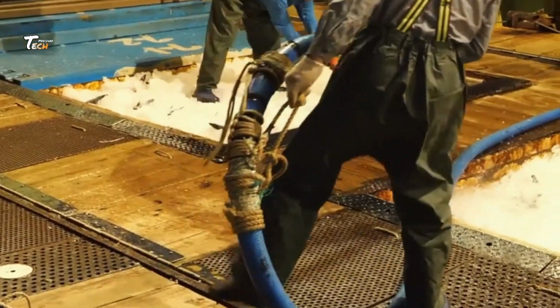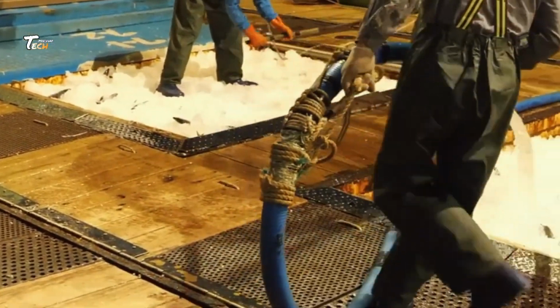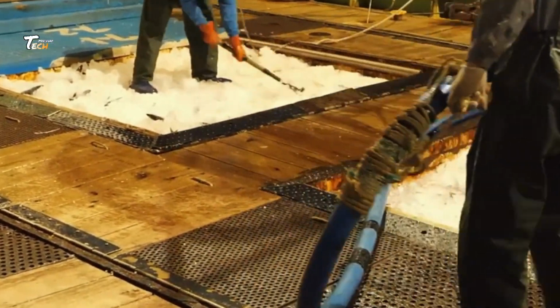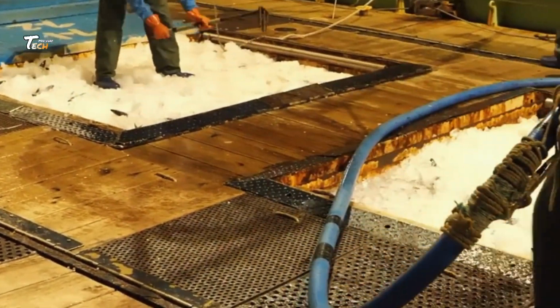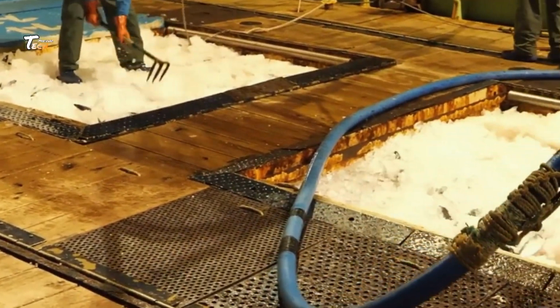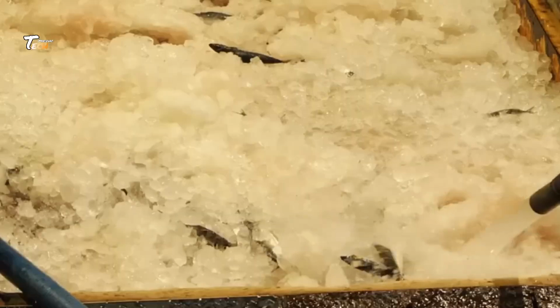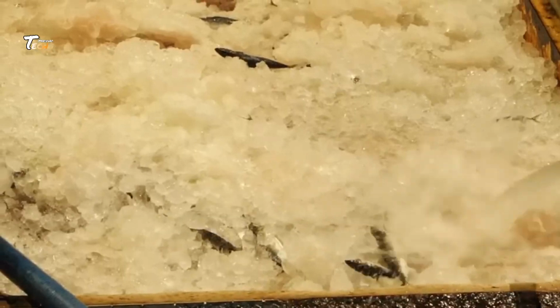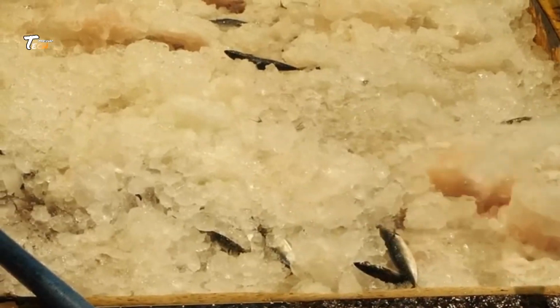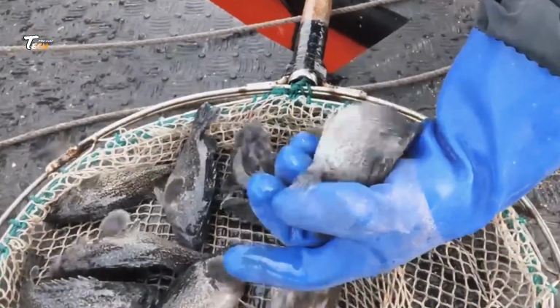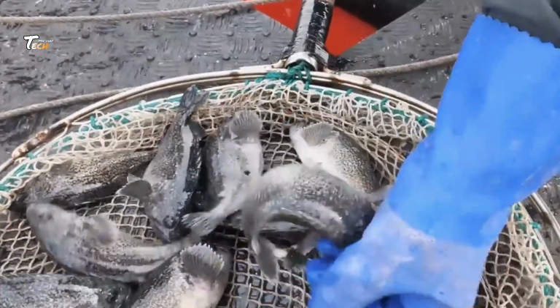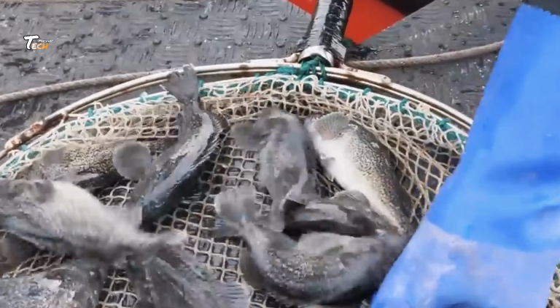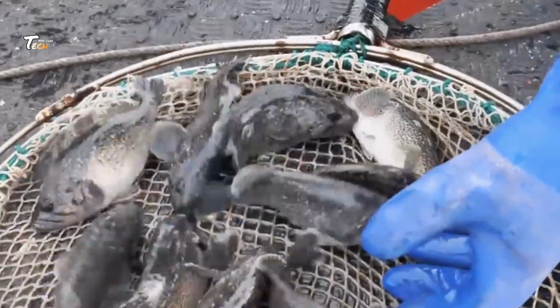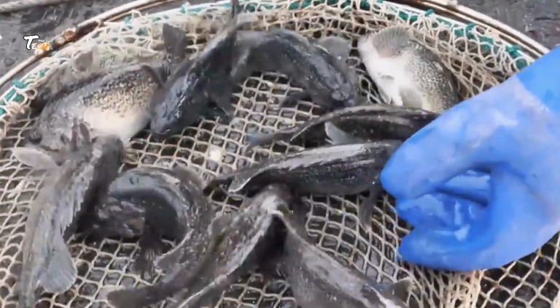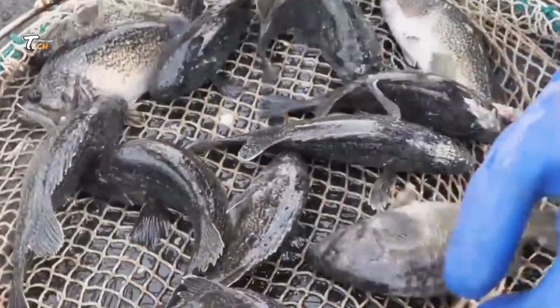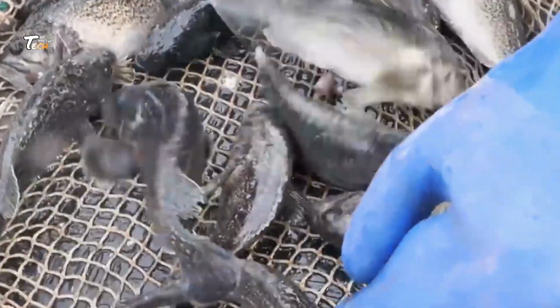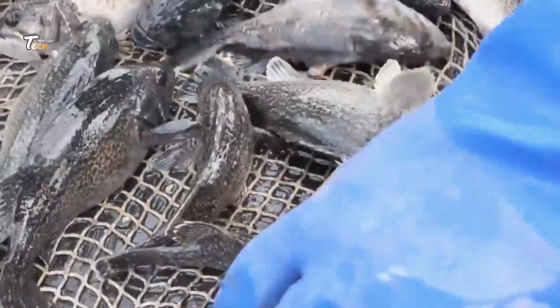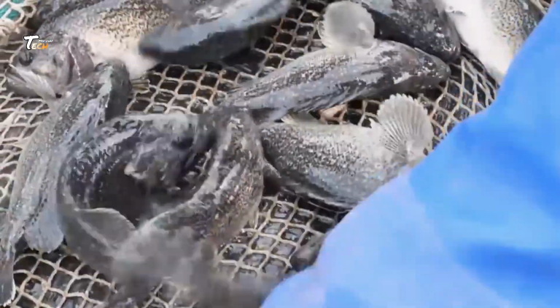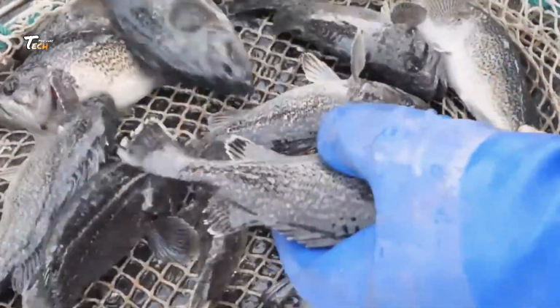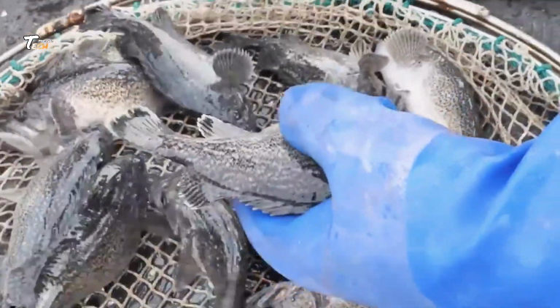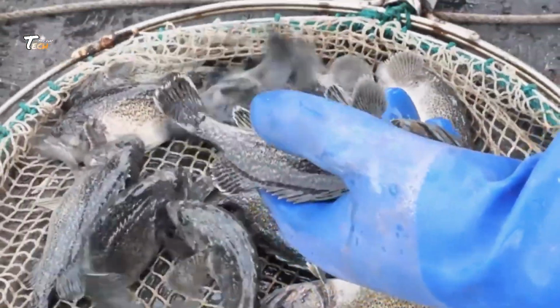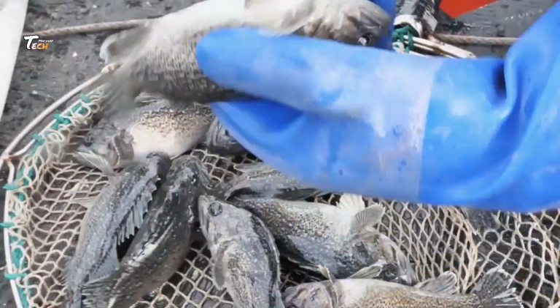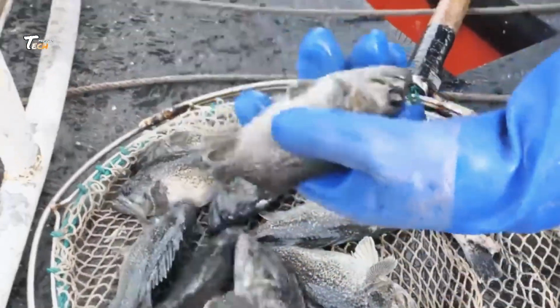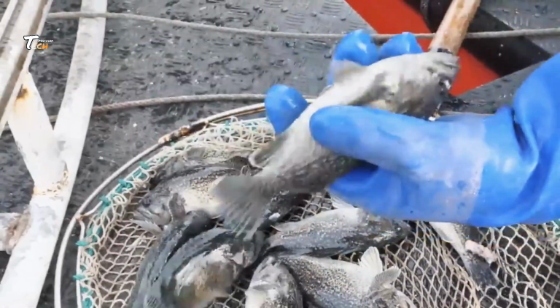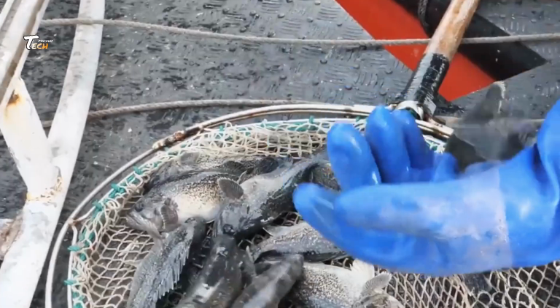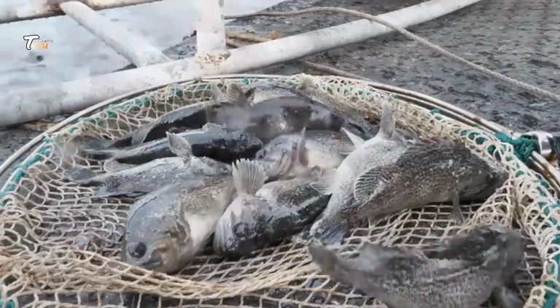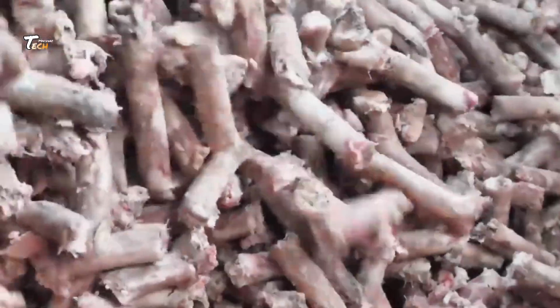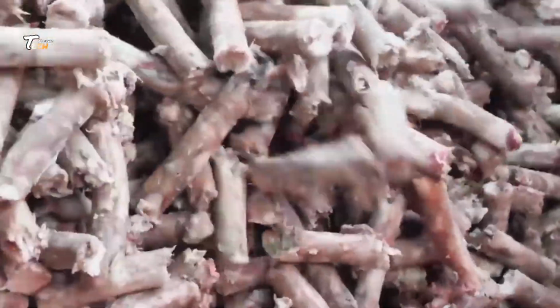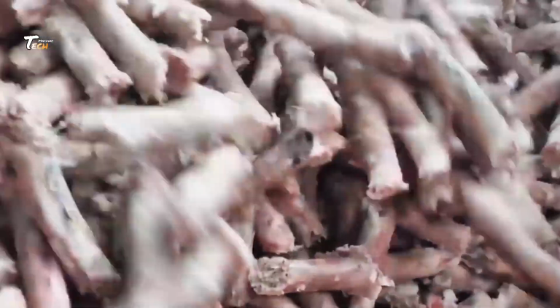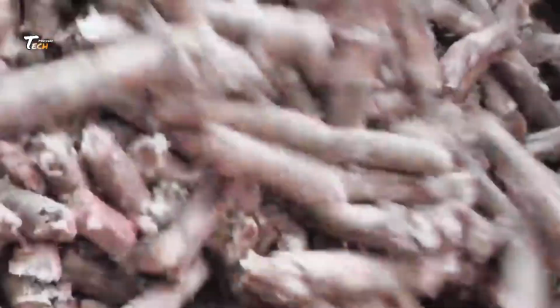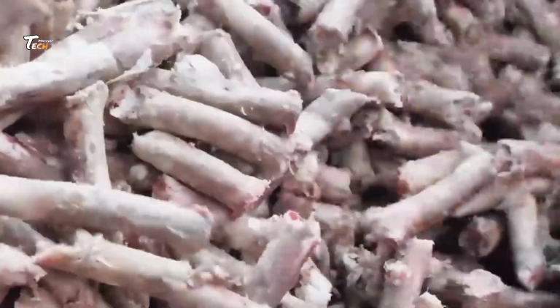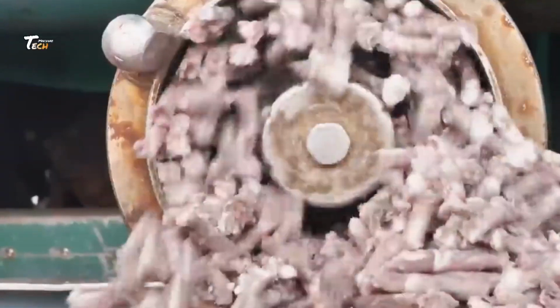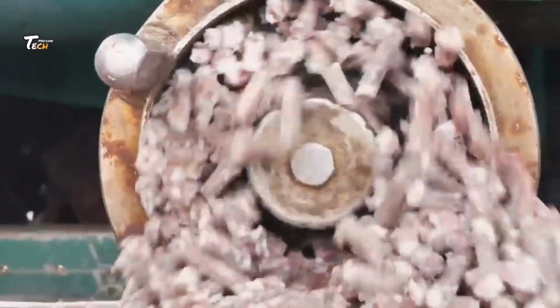The fish are quickly processed to extract pure oil. This raw oil goes through molecular distillation to remove impurities like heavy metals and toxins, ensuring purity and potency.